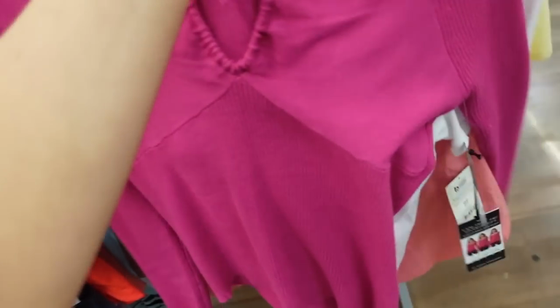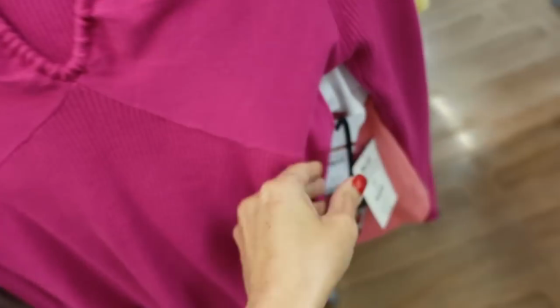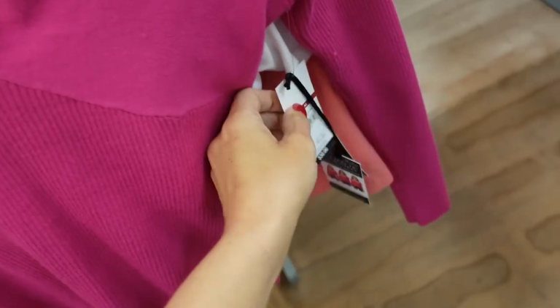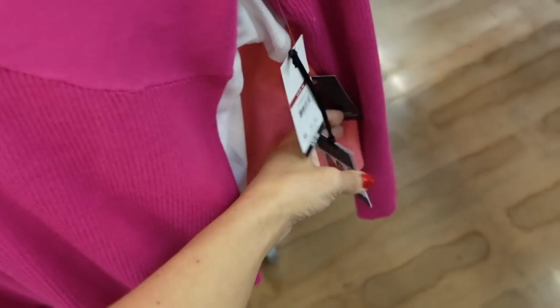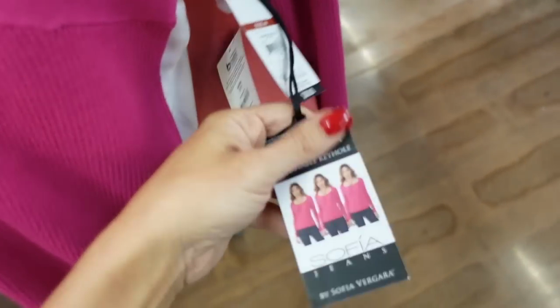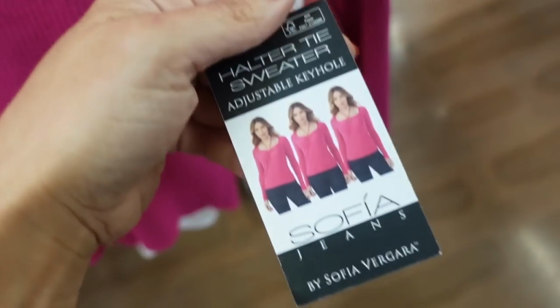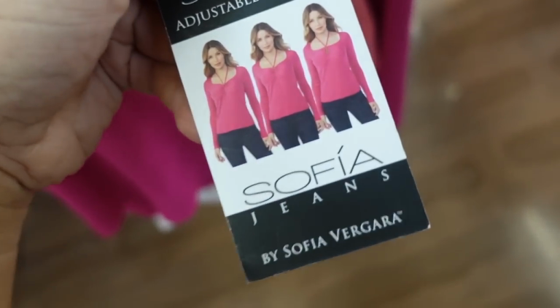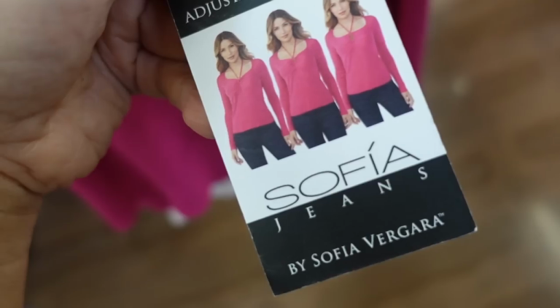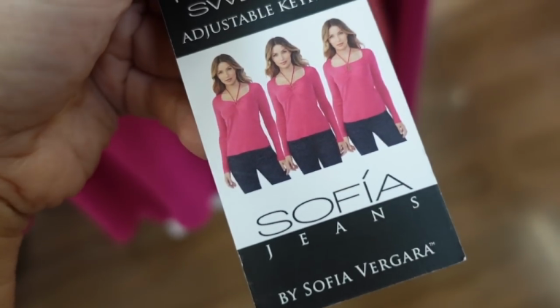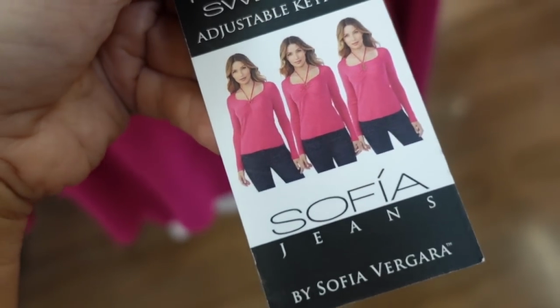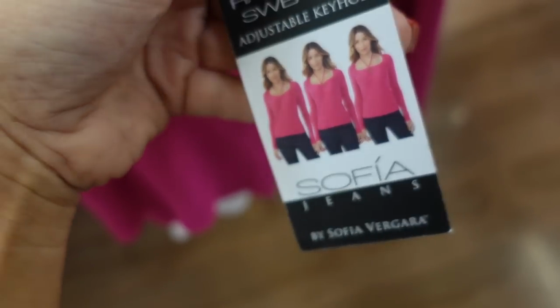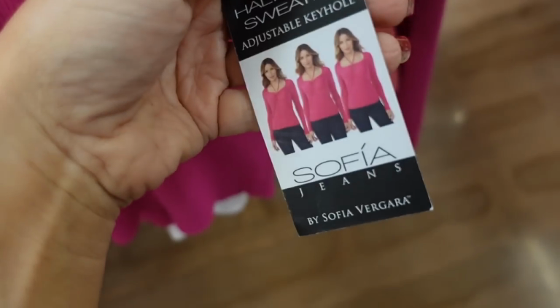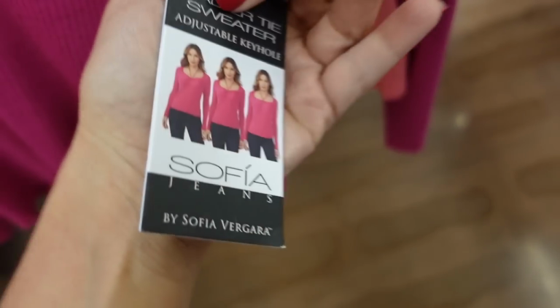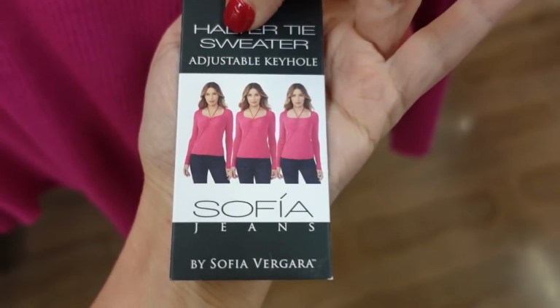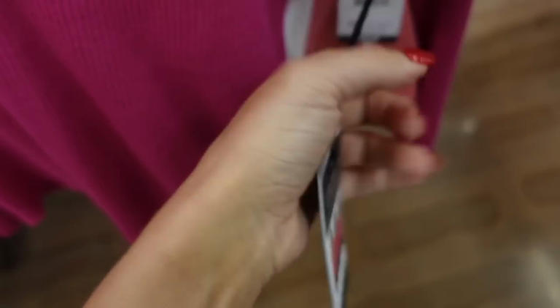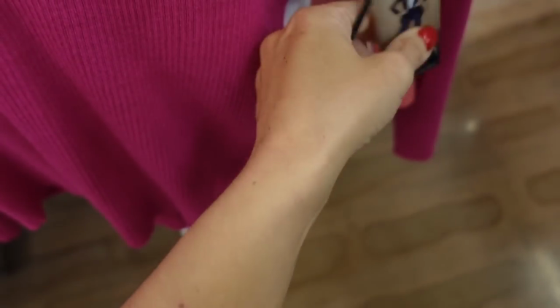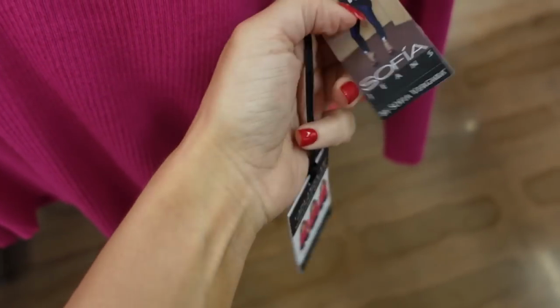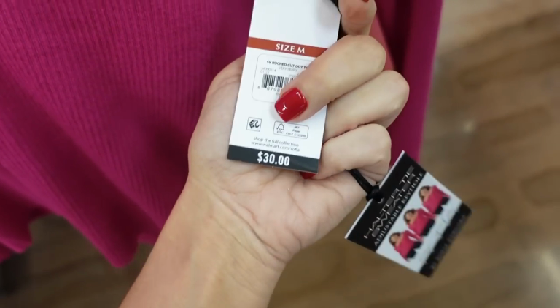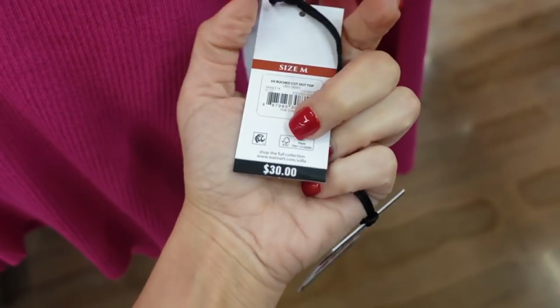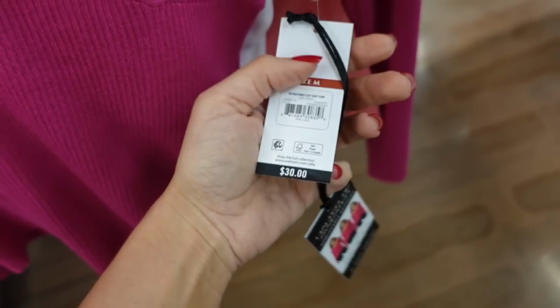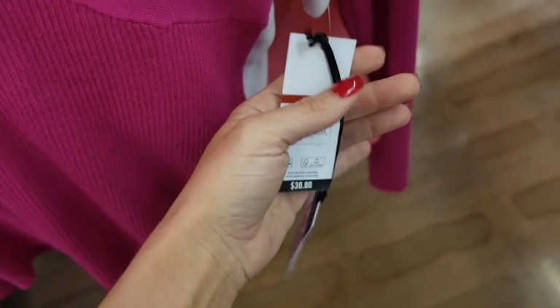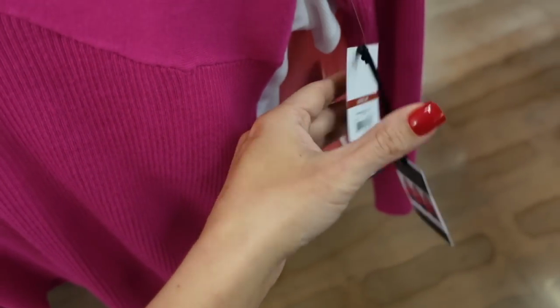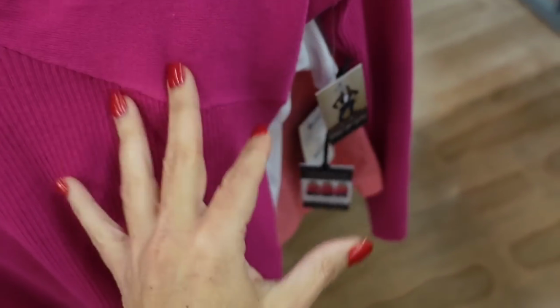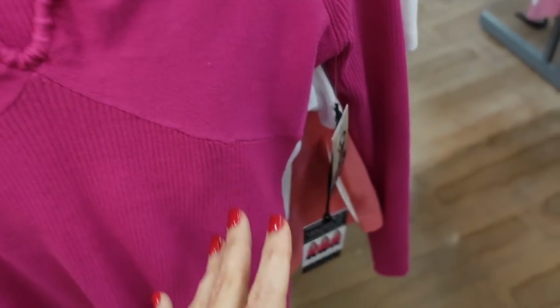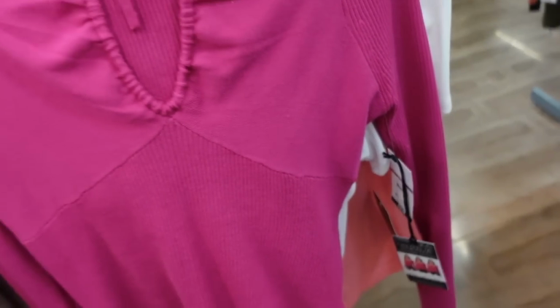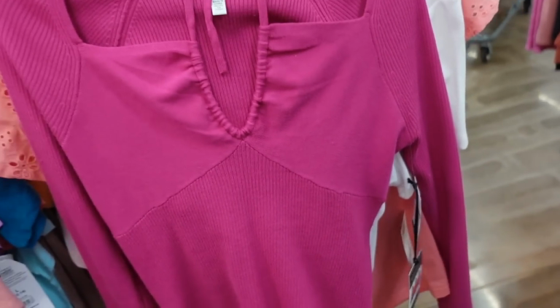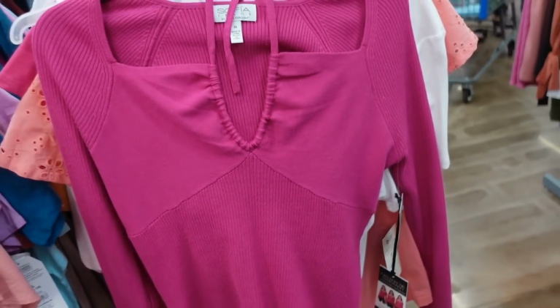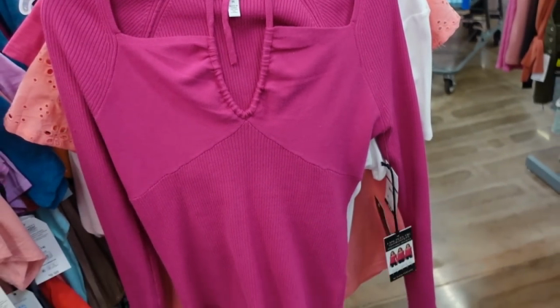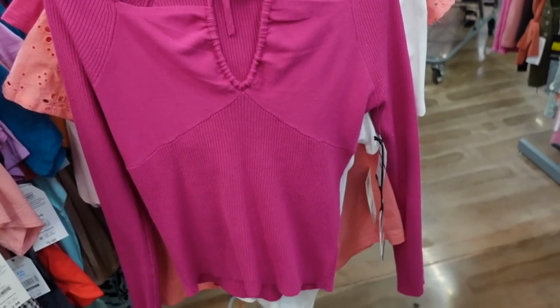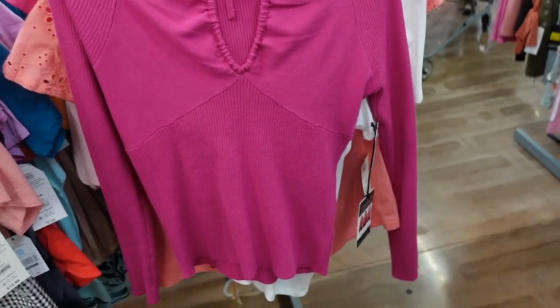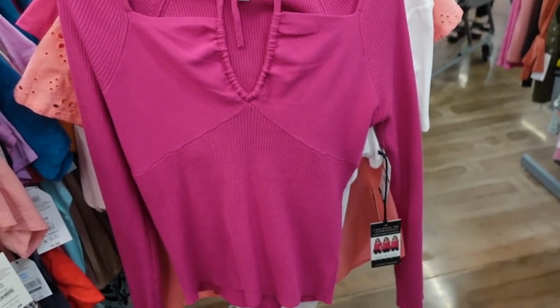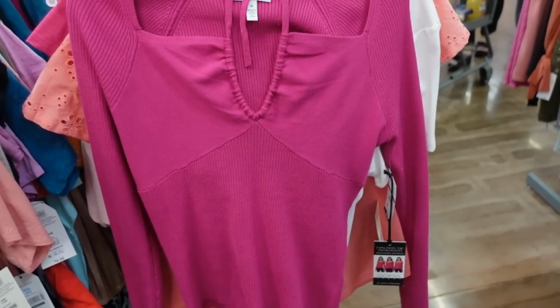Here are the different ways you could wear it. This one was regularly $30 and it's now on sale for $22 and change. It also comes in black.